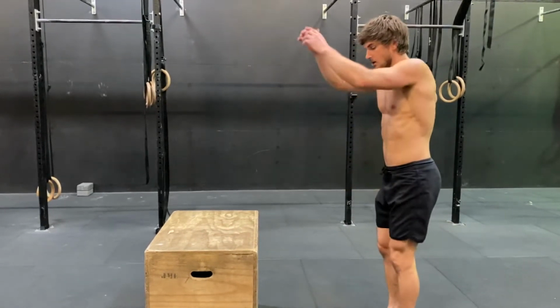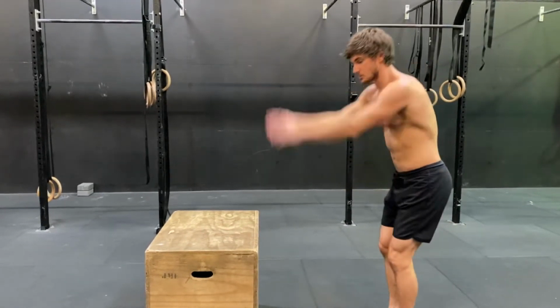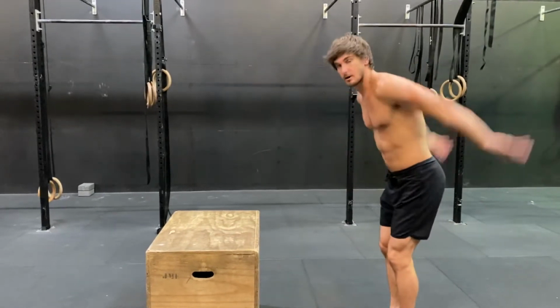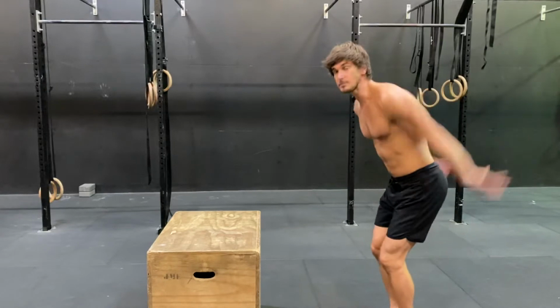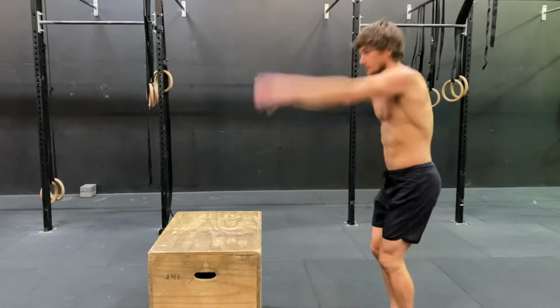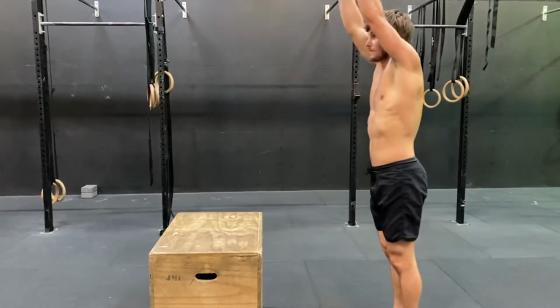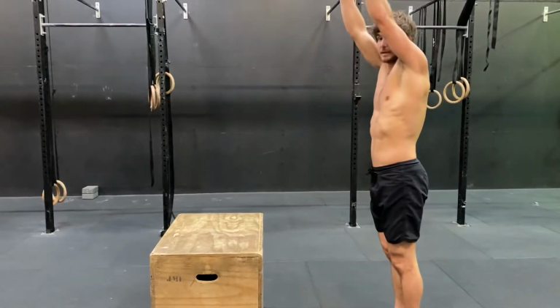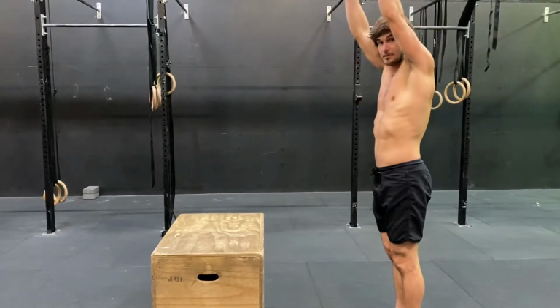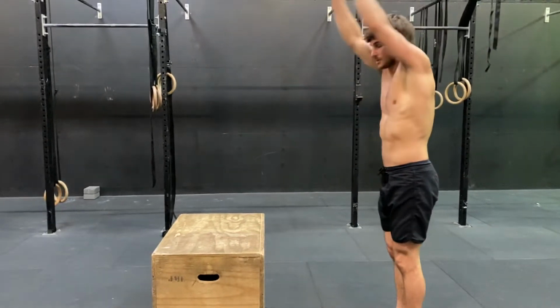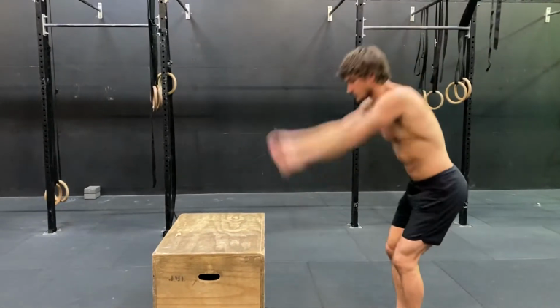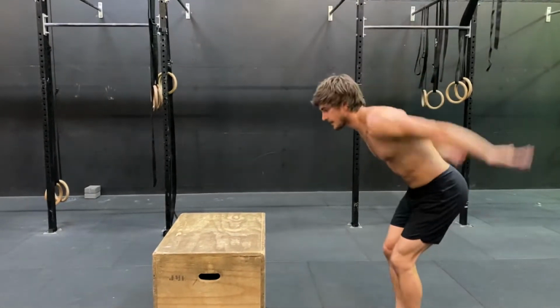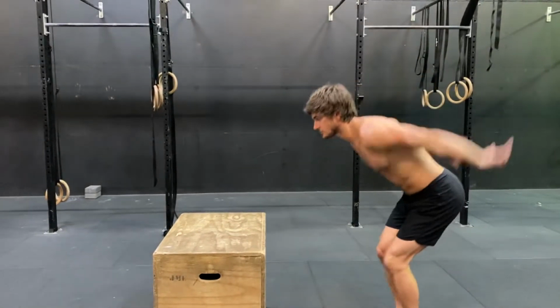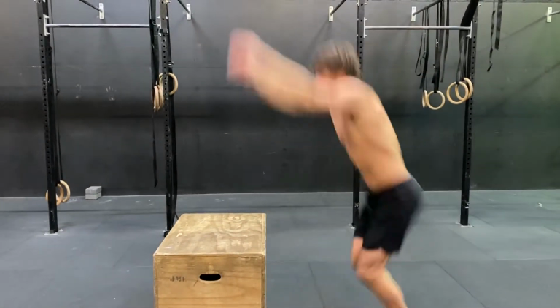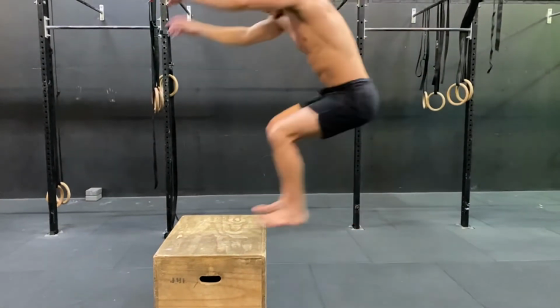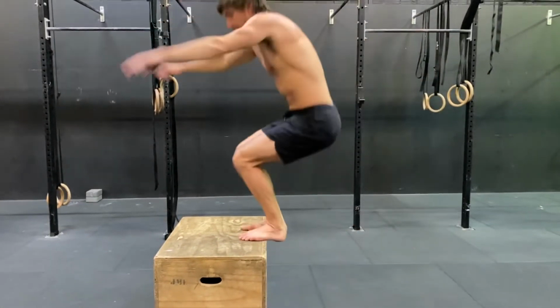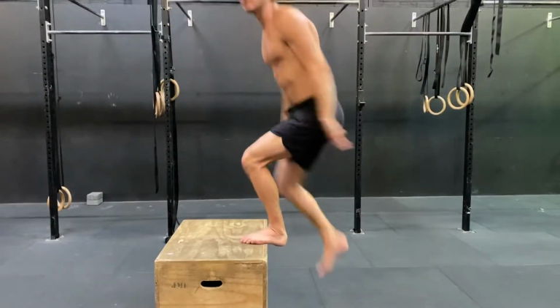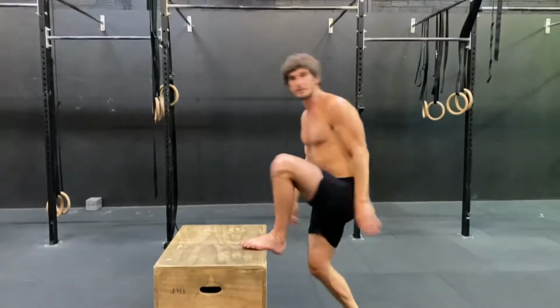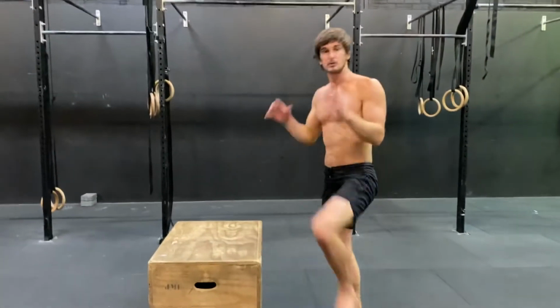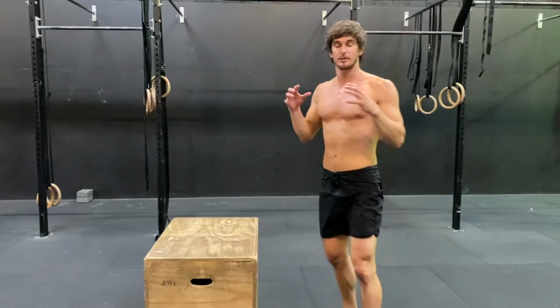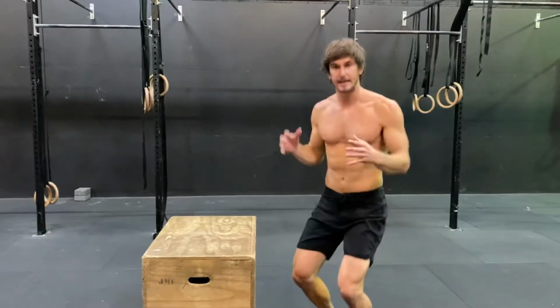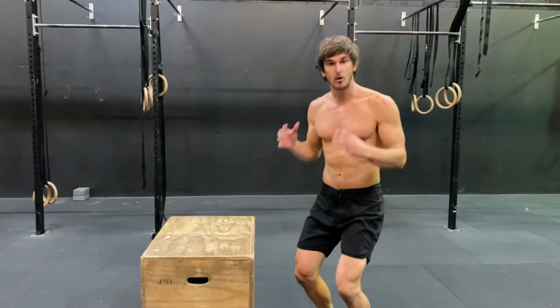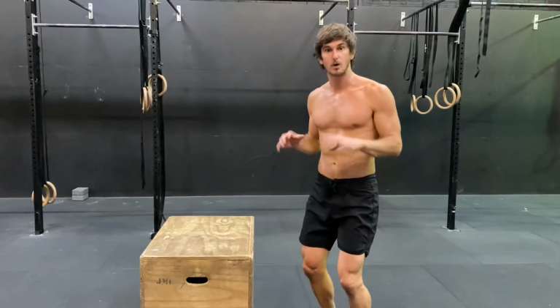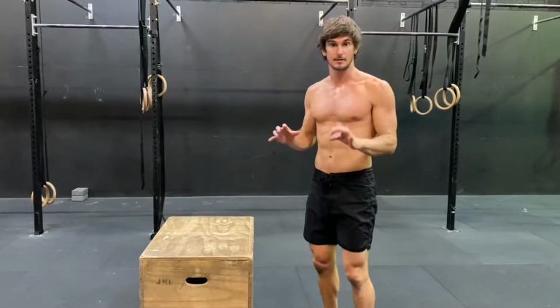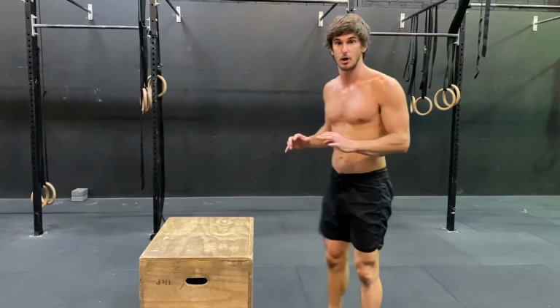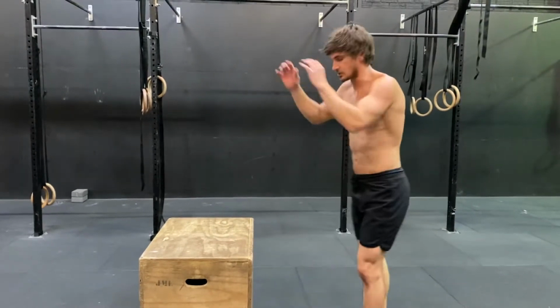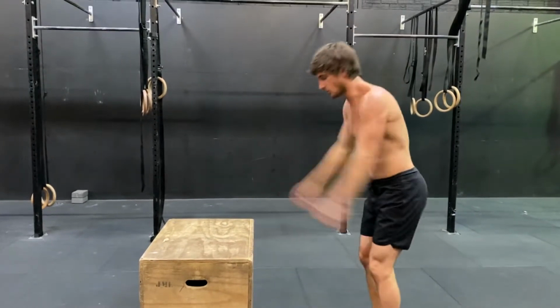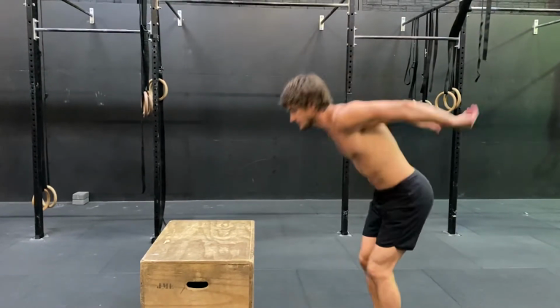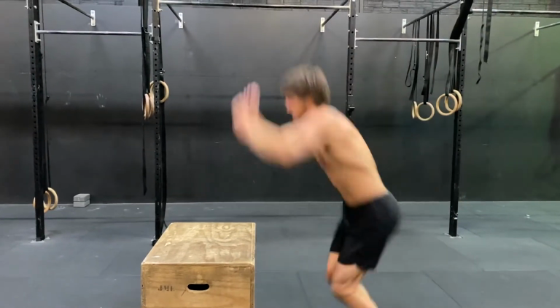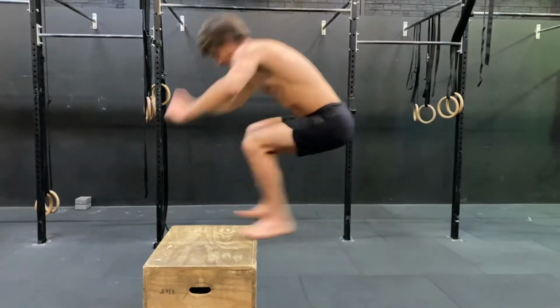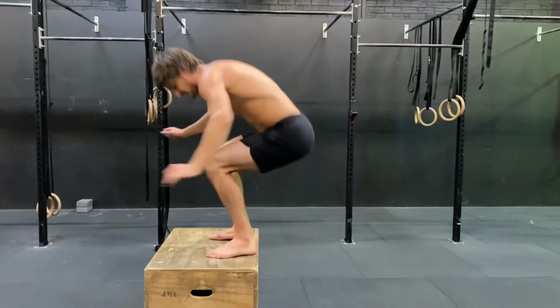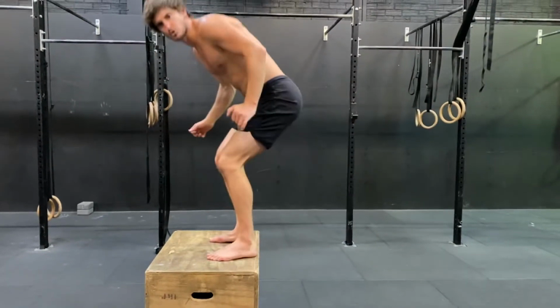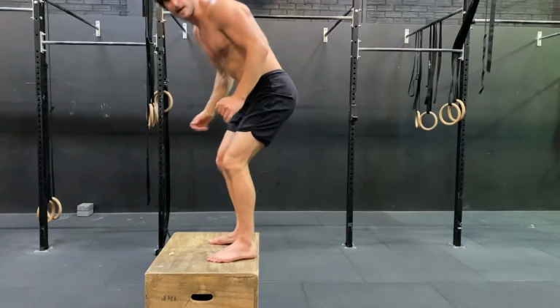You want to swing your arms and then swing up as you jump — you bend, swing the arms up. As you land, you want to make sure that you land on the box nice and soft, so you don't want to be landing super heavy.